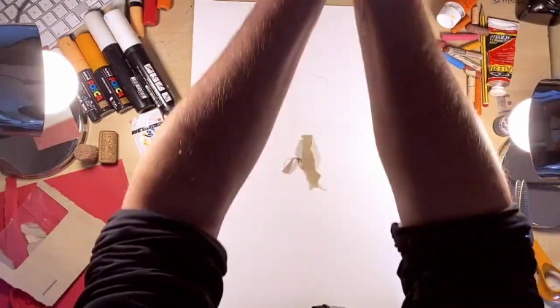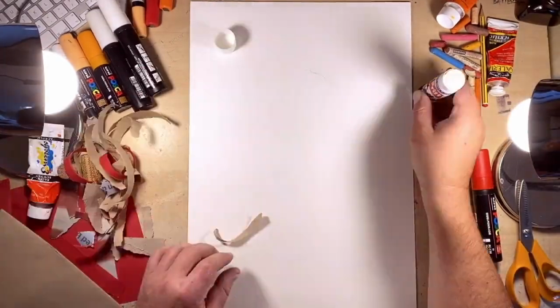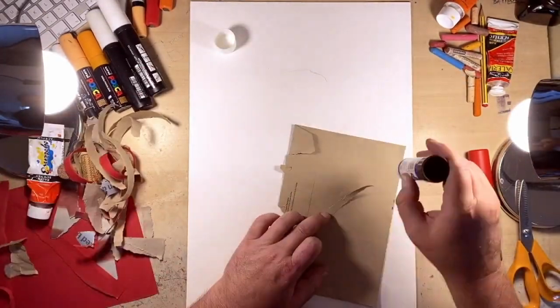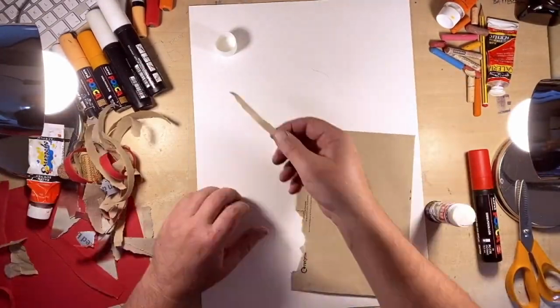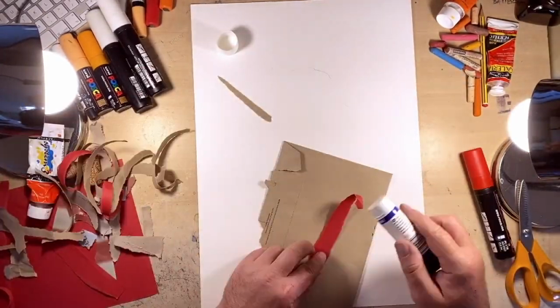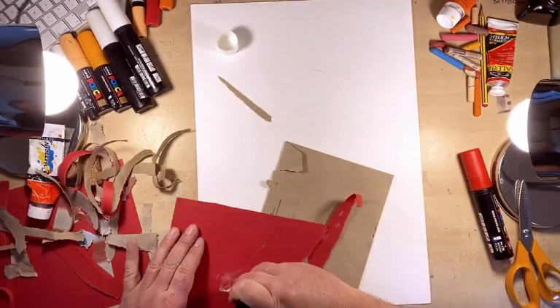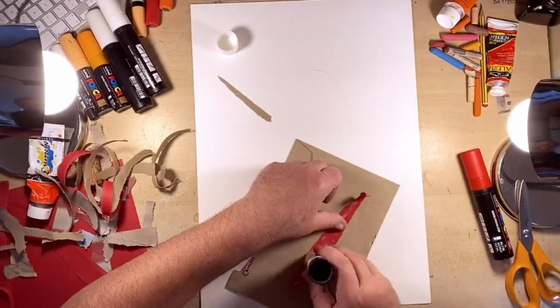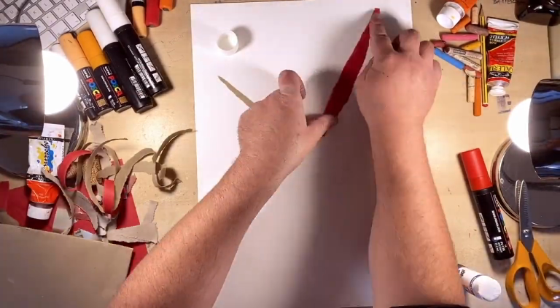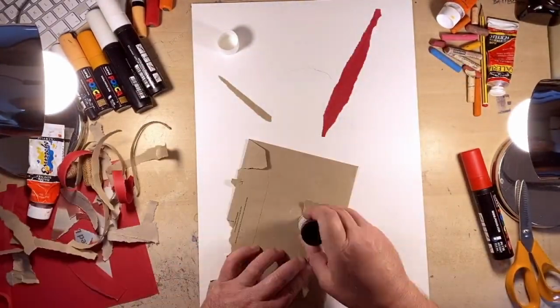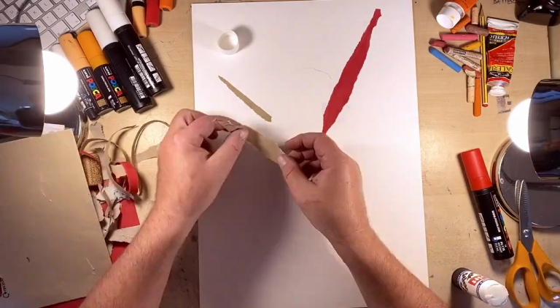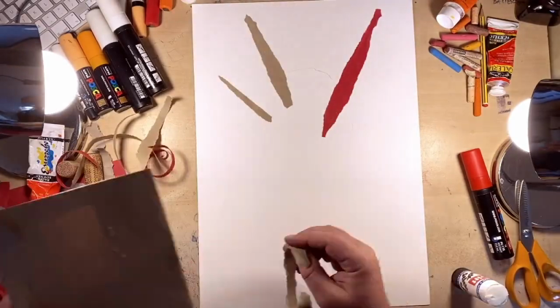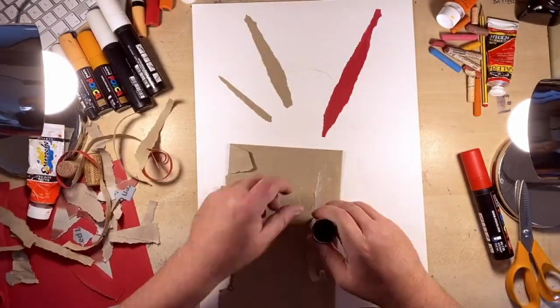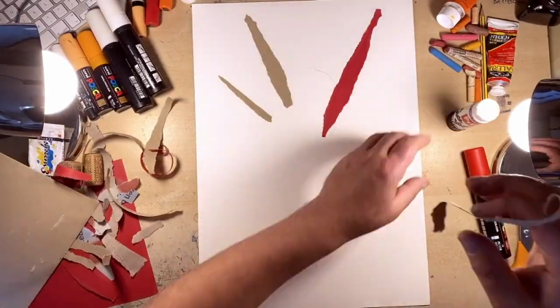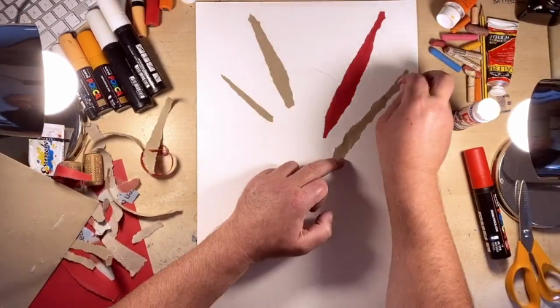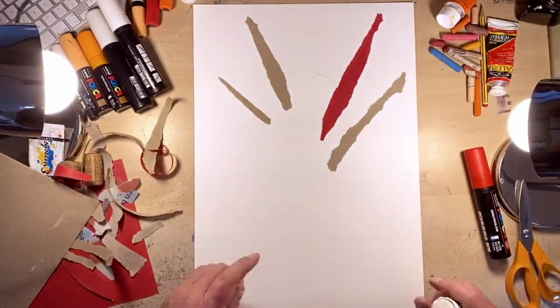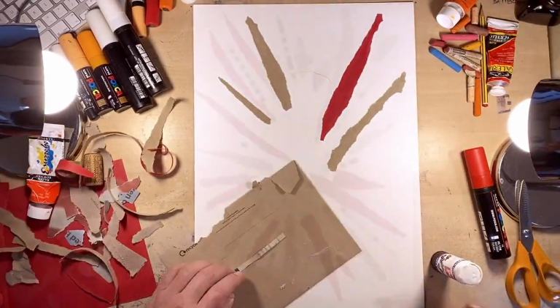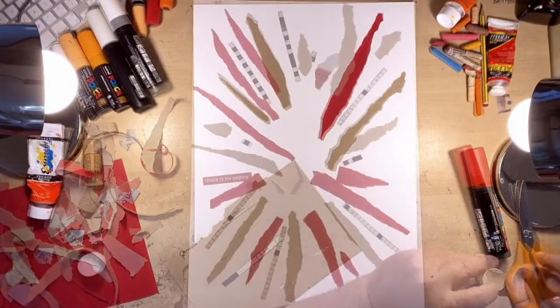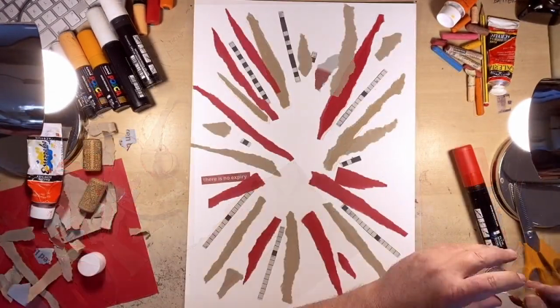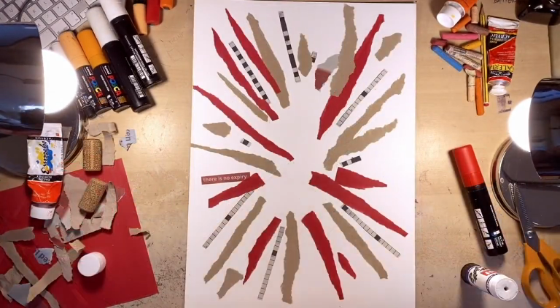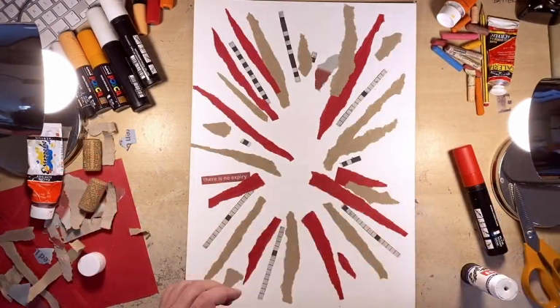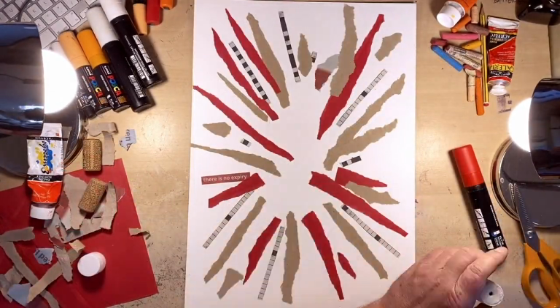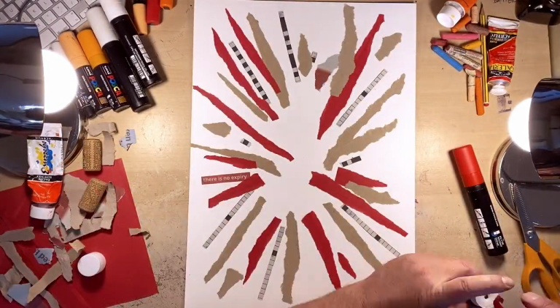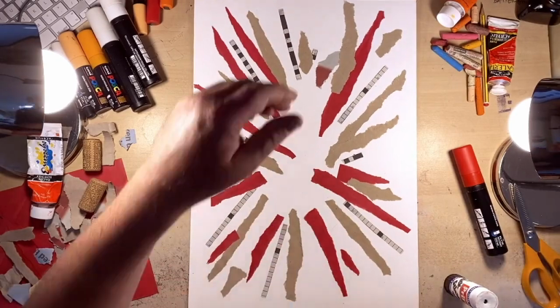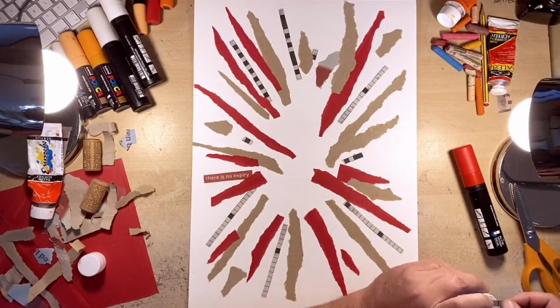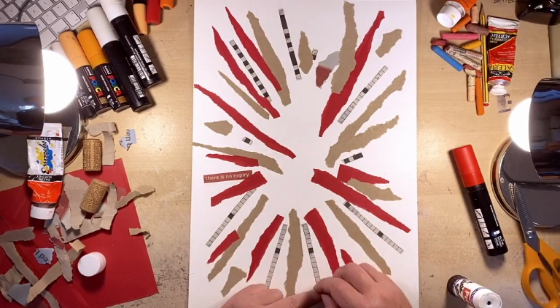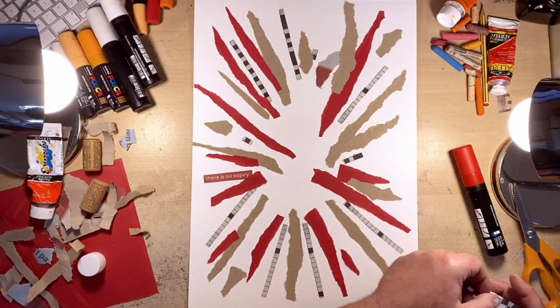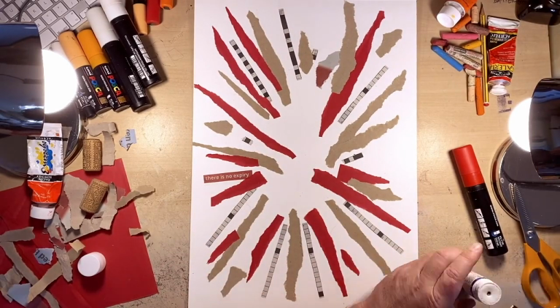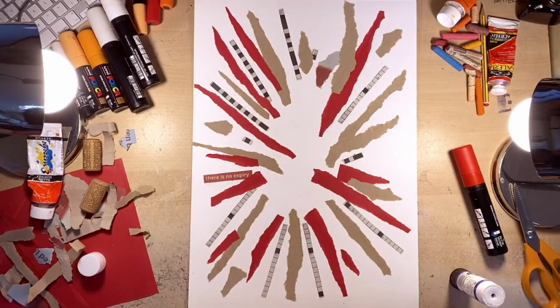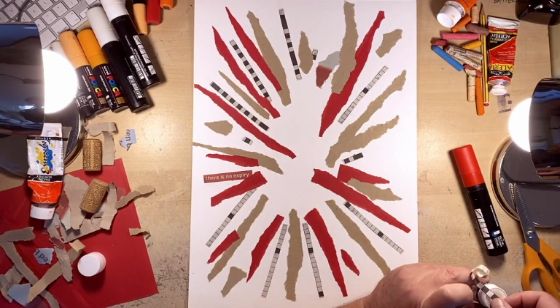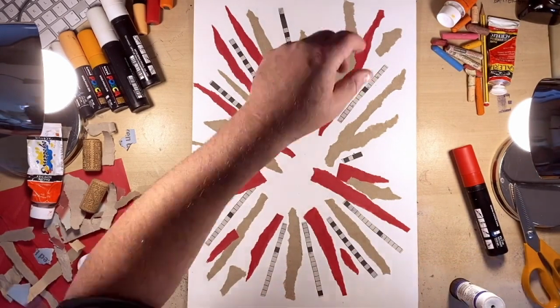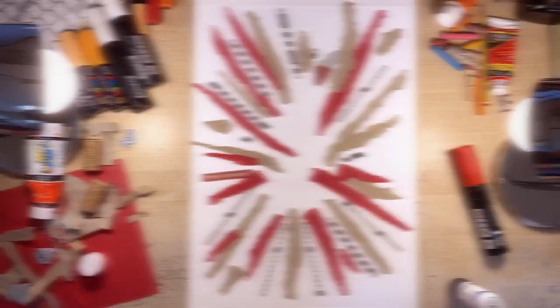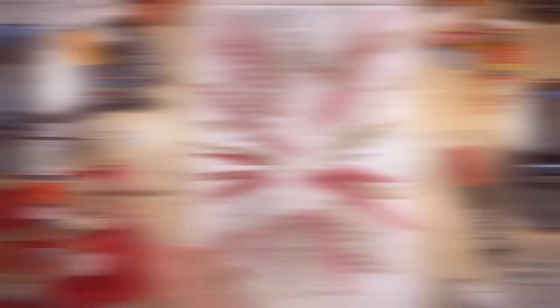I want it to be high energy. I've decided to use a limited colour palette on this image — I'm going to go for reds, oranges and browns to keep it quite warm. The reason I do this is to keep it quite stylised.